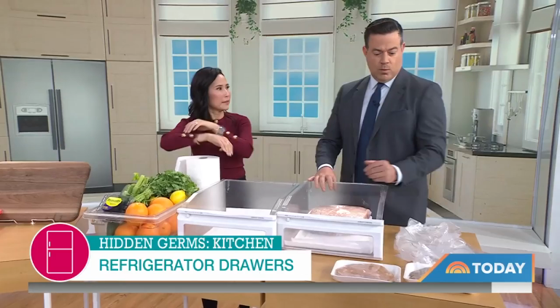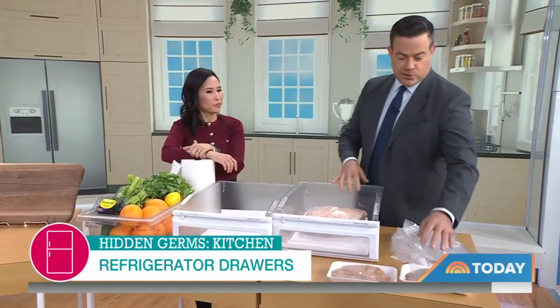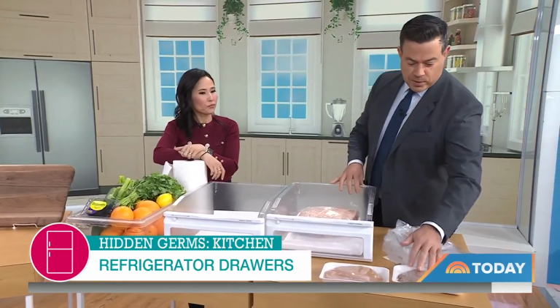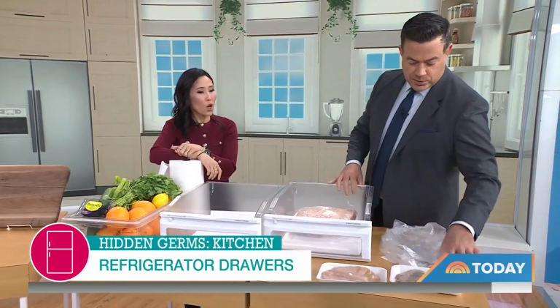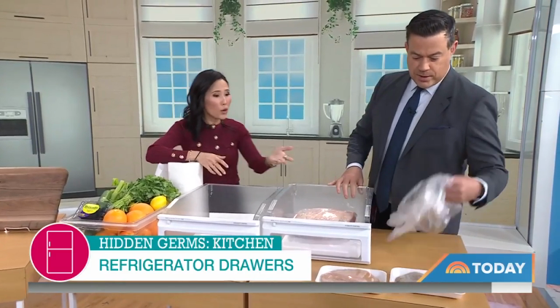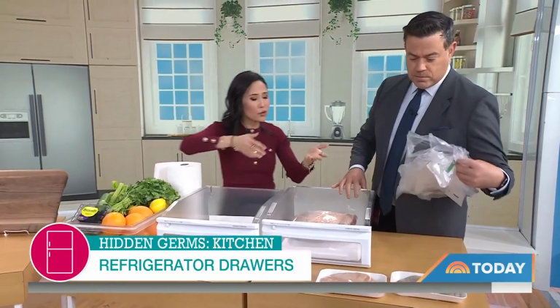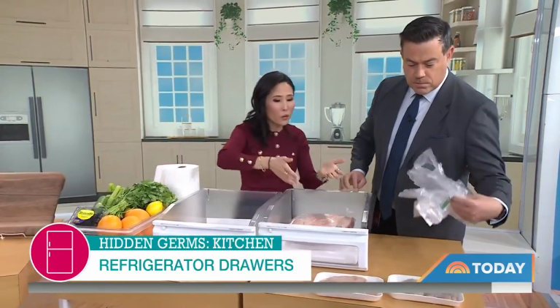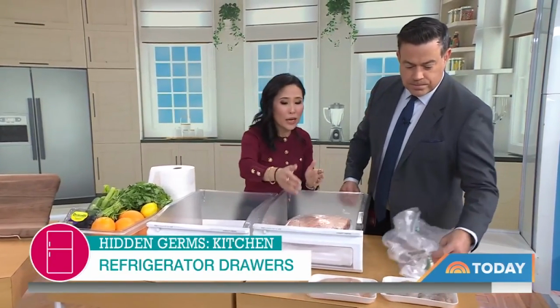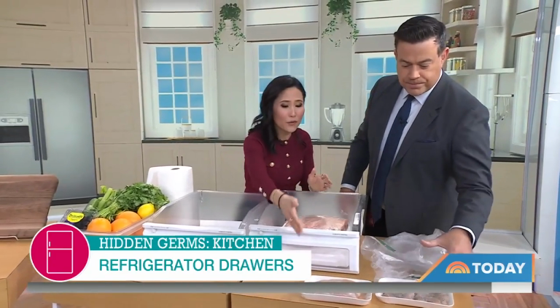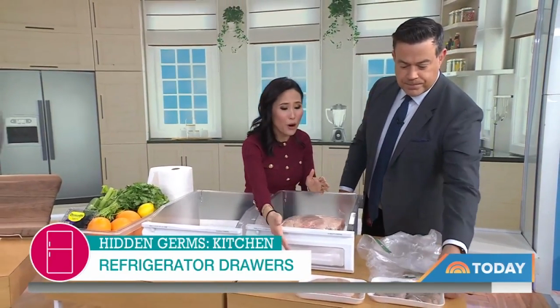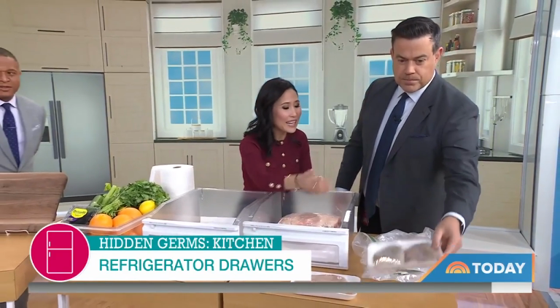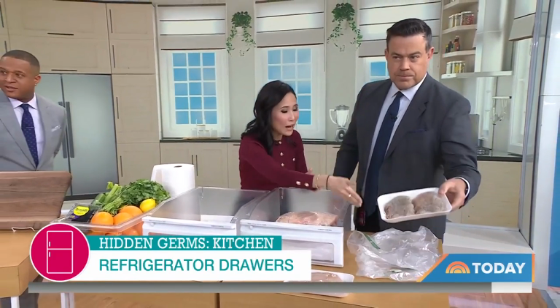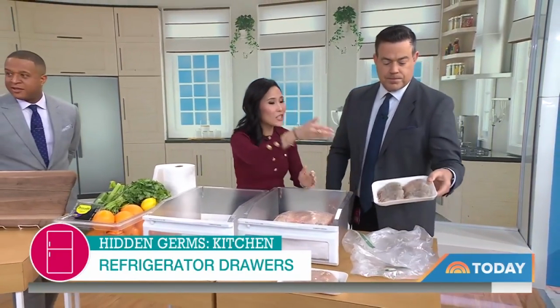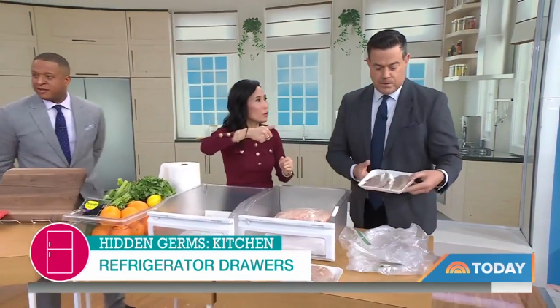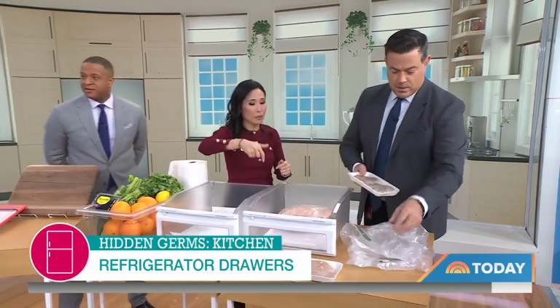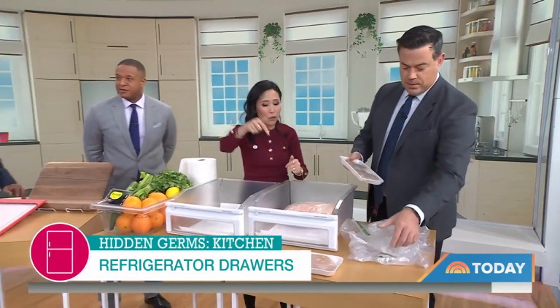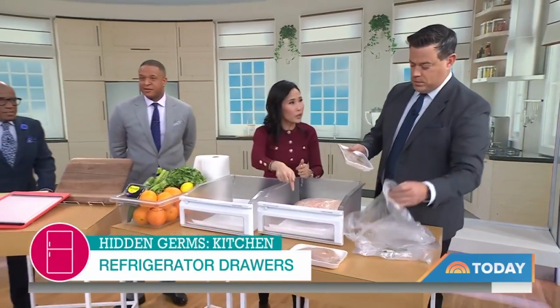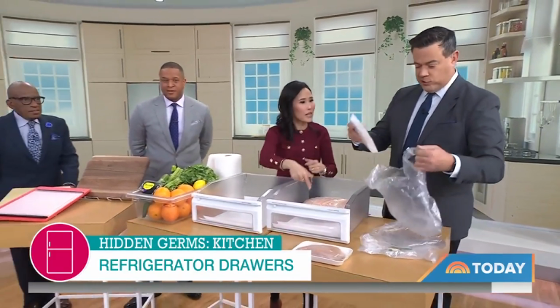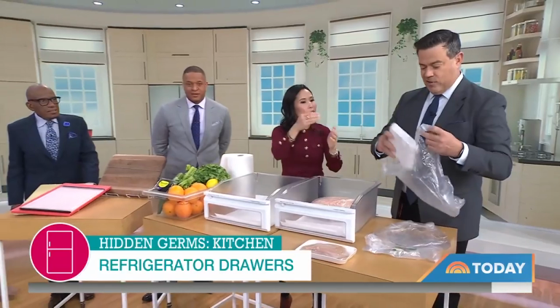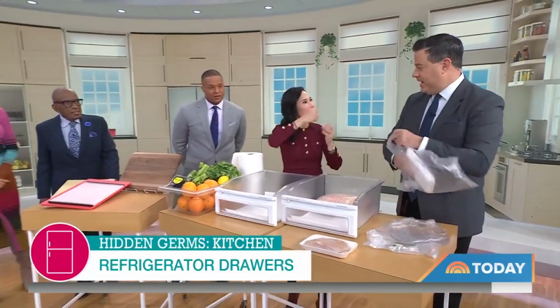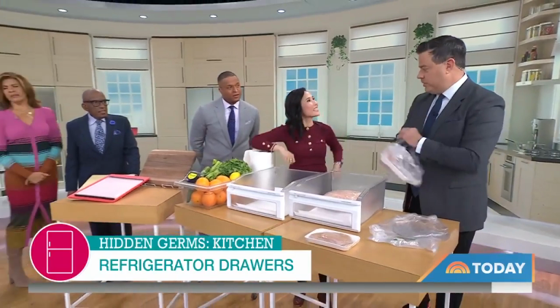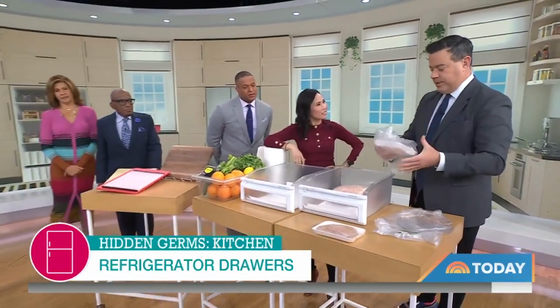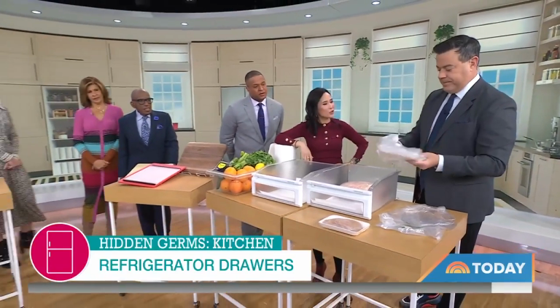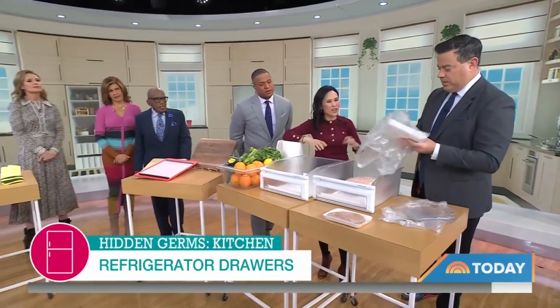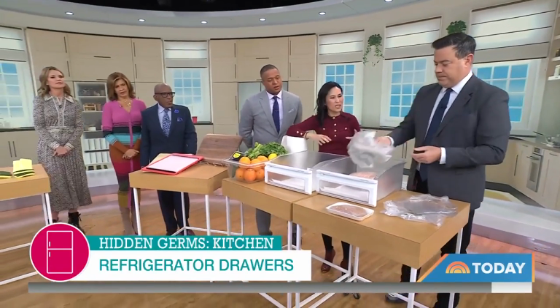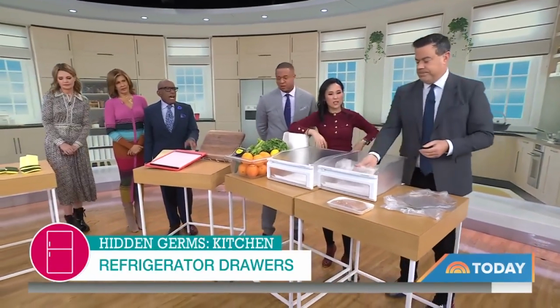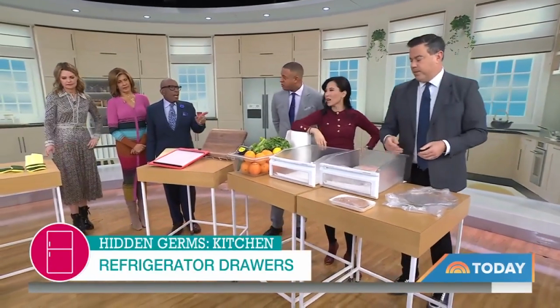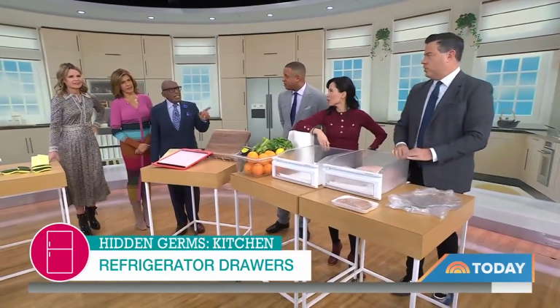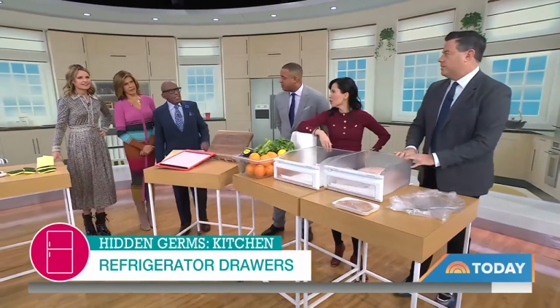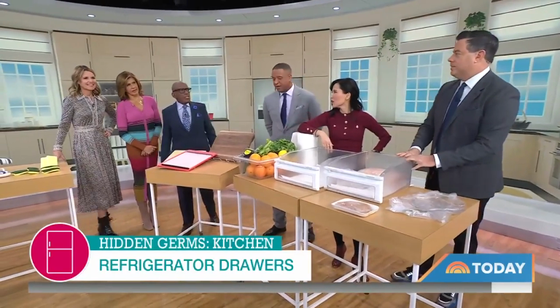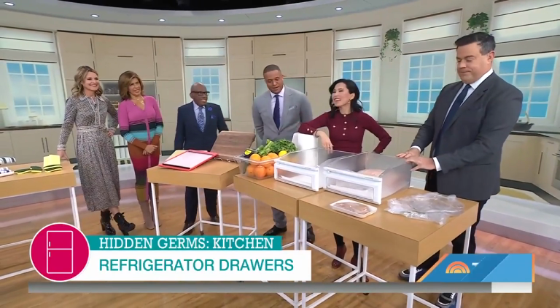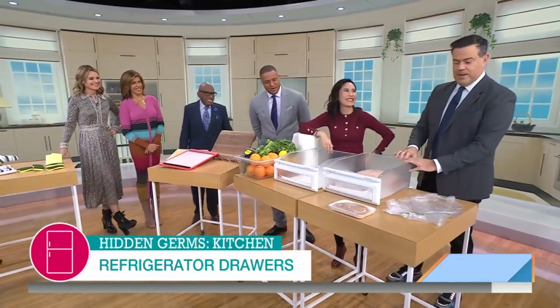You definitely want to put any raw meat right into a produce bag before you put it in the fridge — it's an extra layer of protection so you don't get drippings on everything.